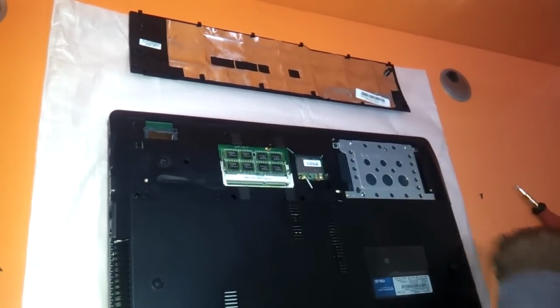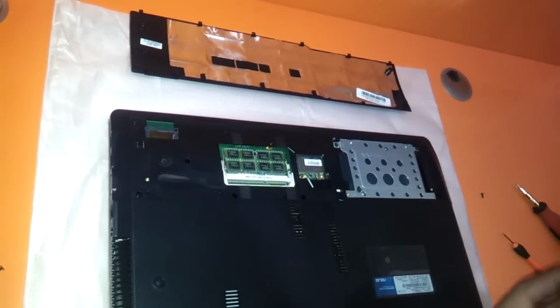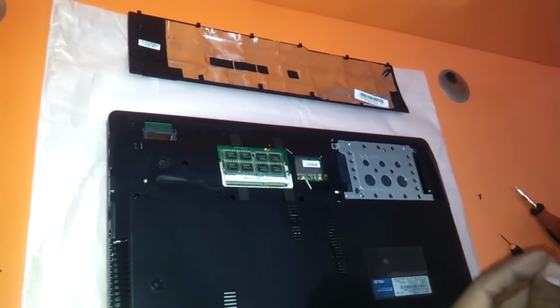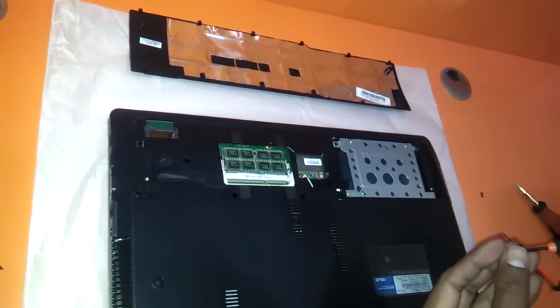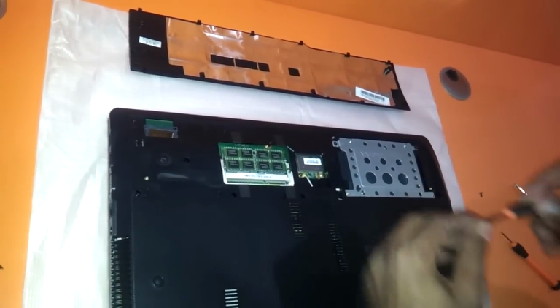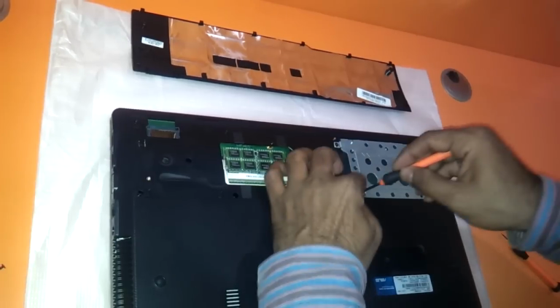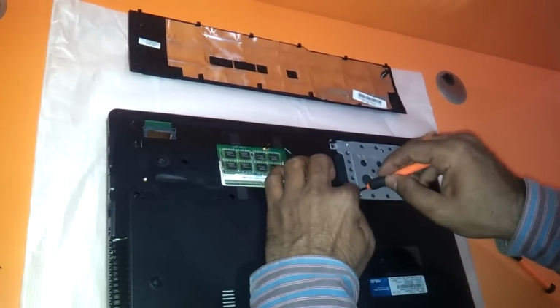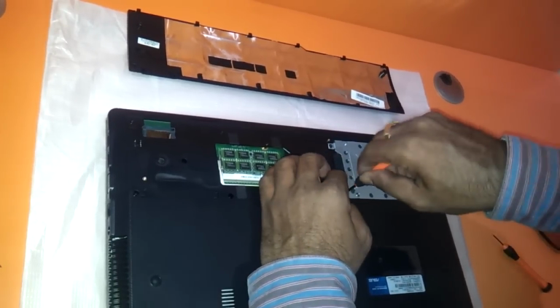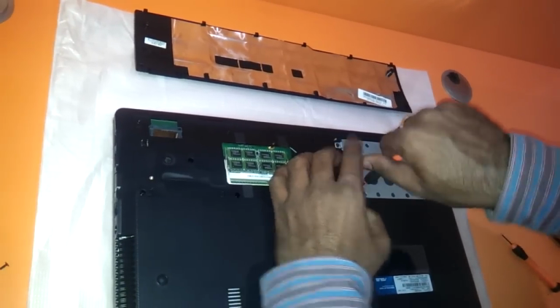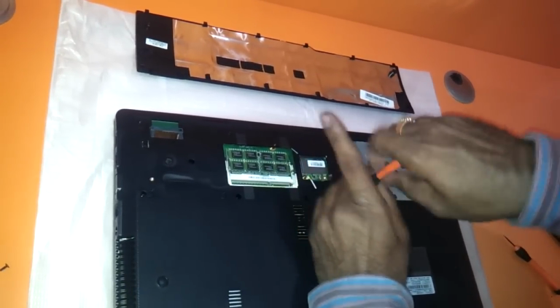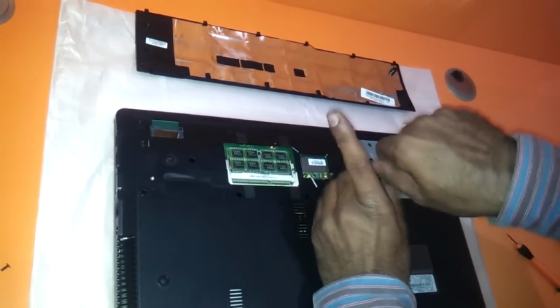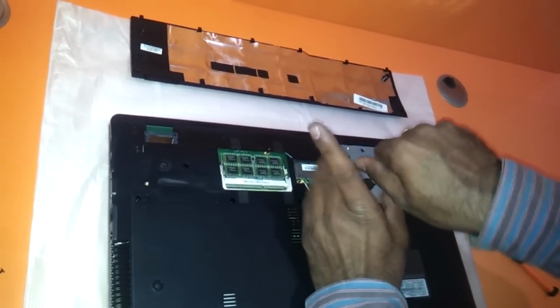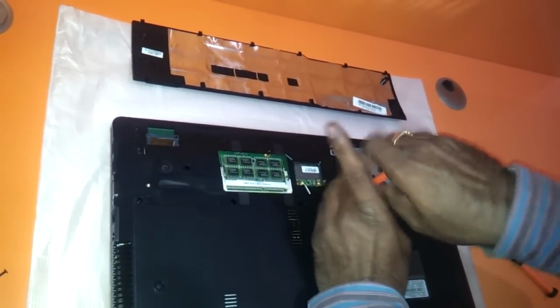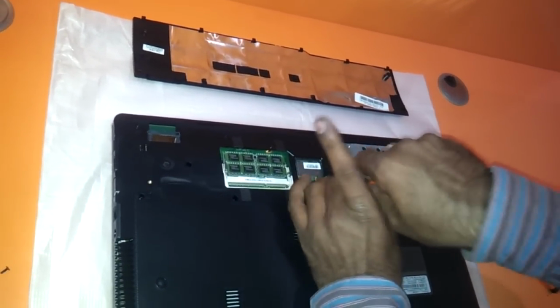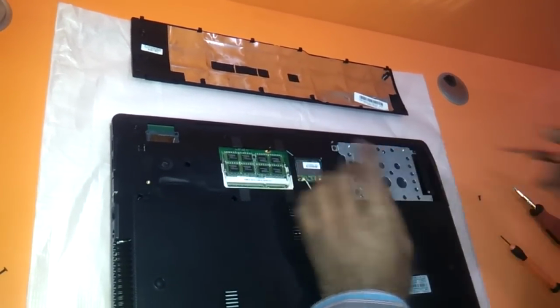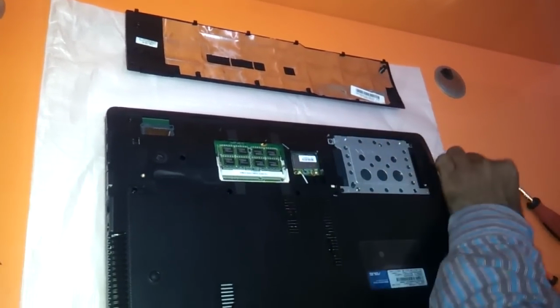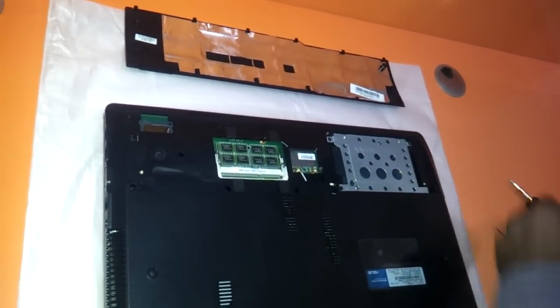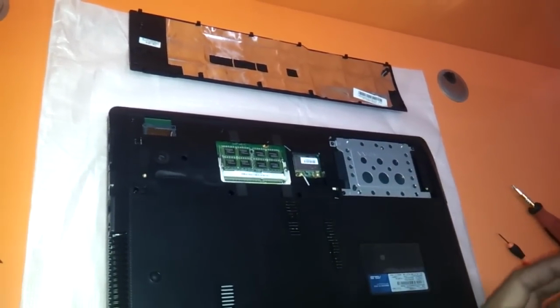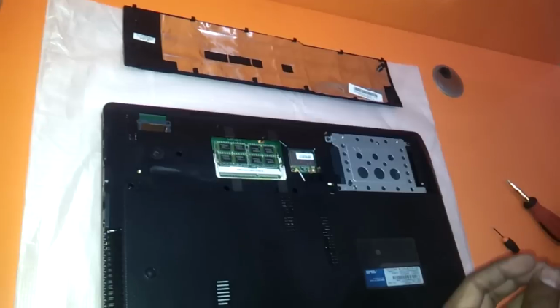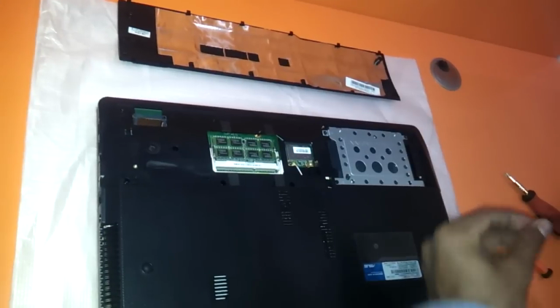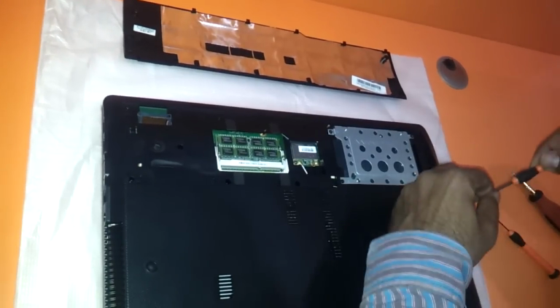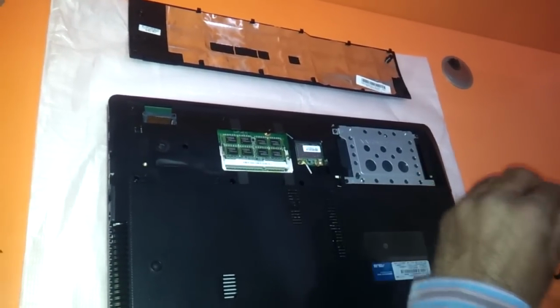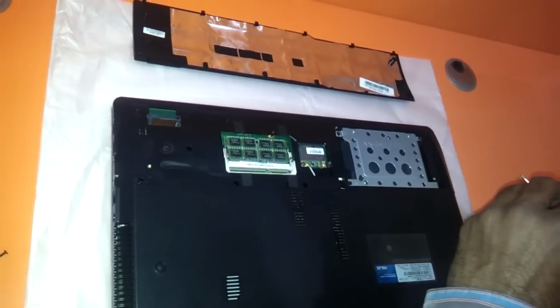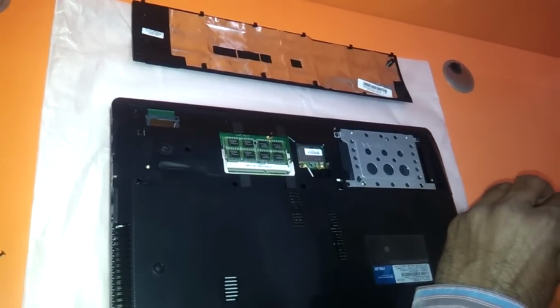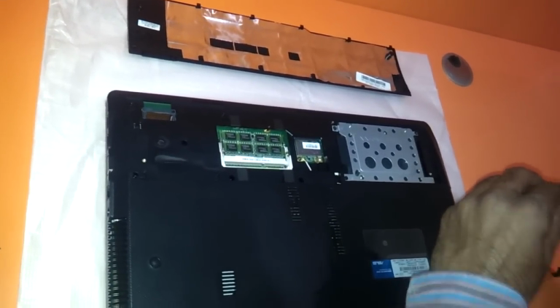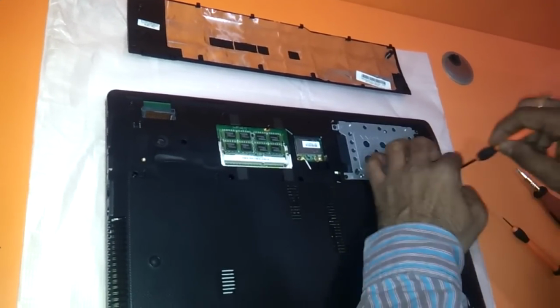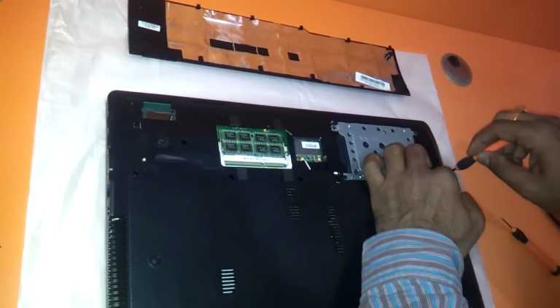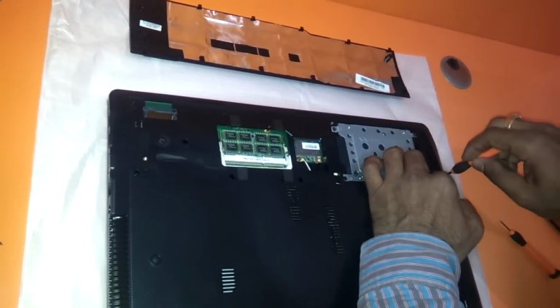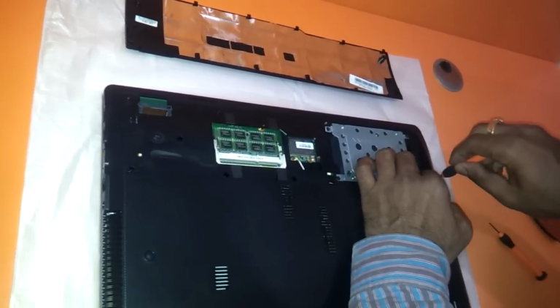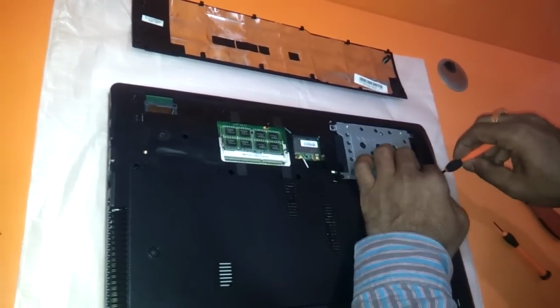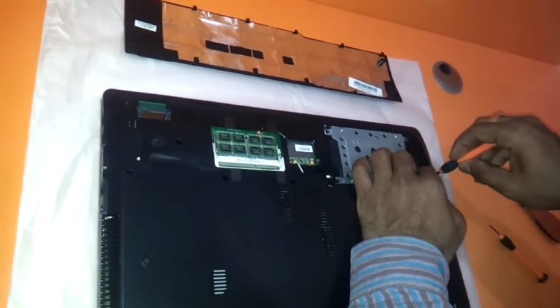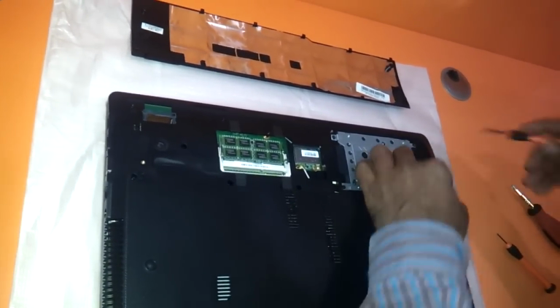Upgrading the ASUS notebooks is pretty simple and straightforward, but I made this video so that things would be clearer and there would be no confusion — so you would not harm your laptop or try to do different things.